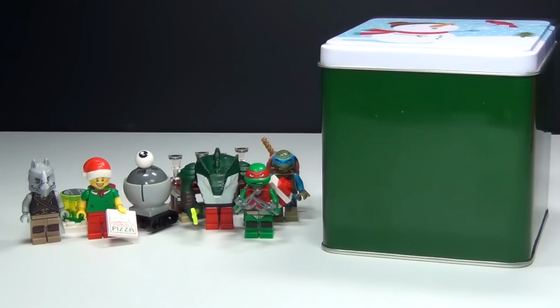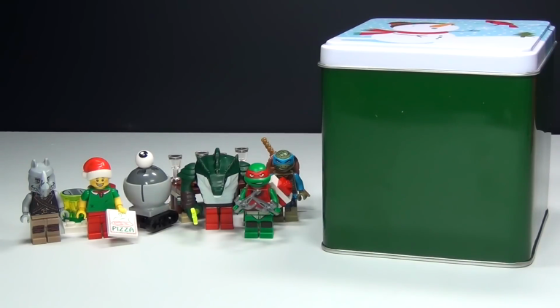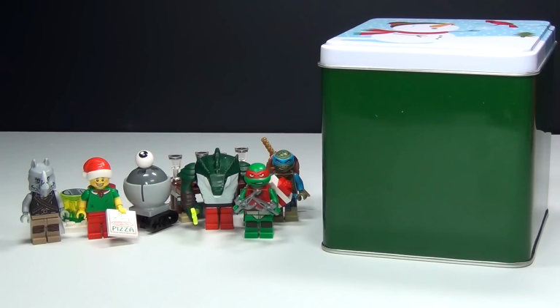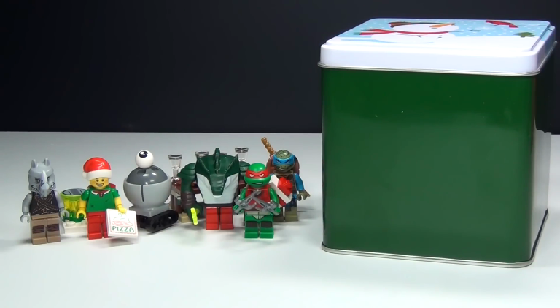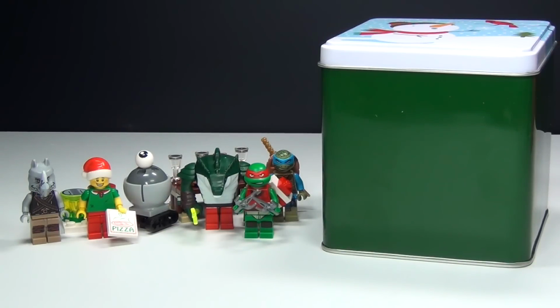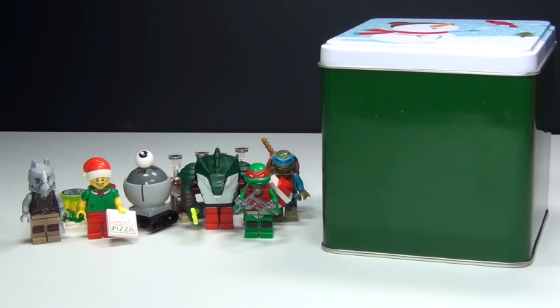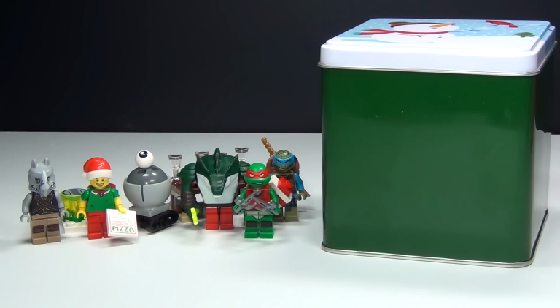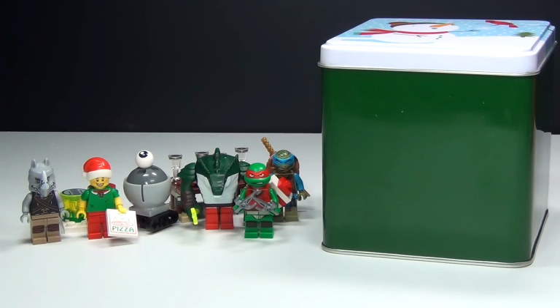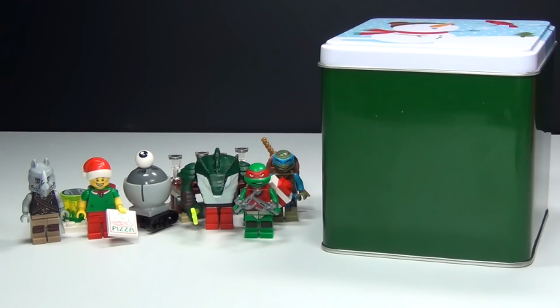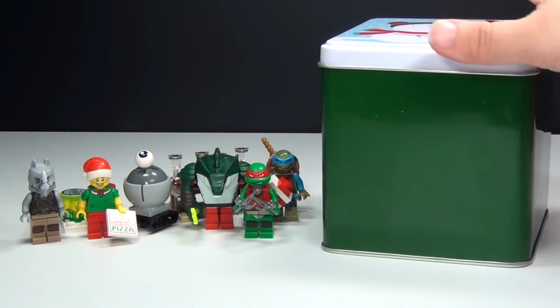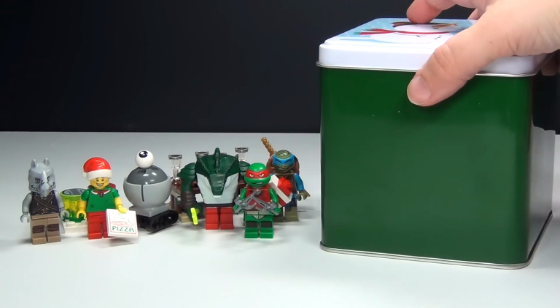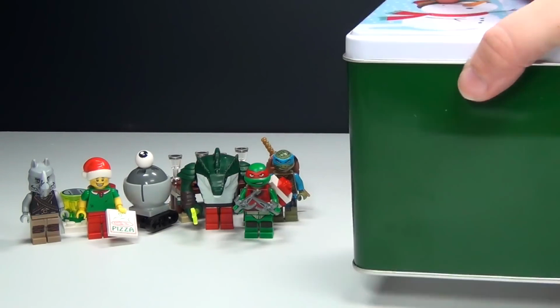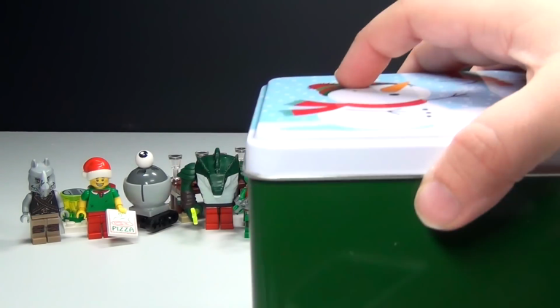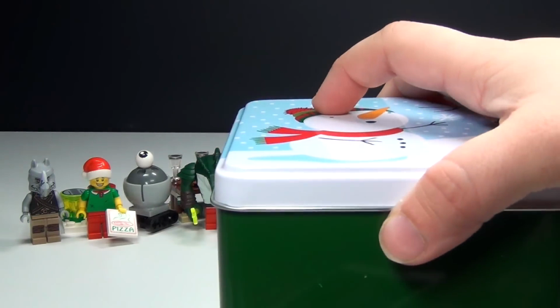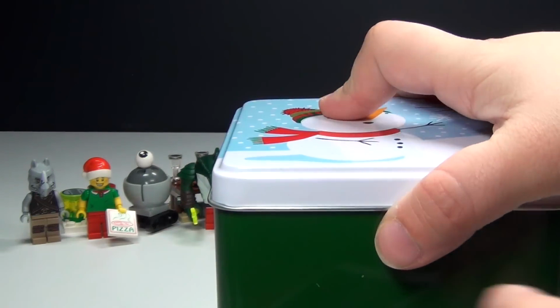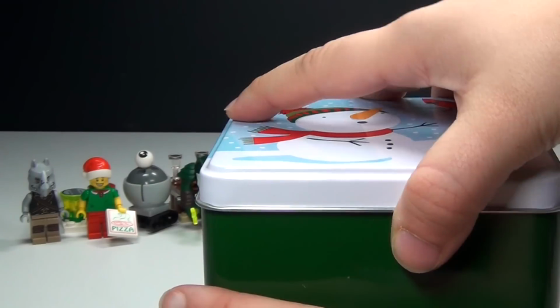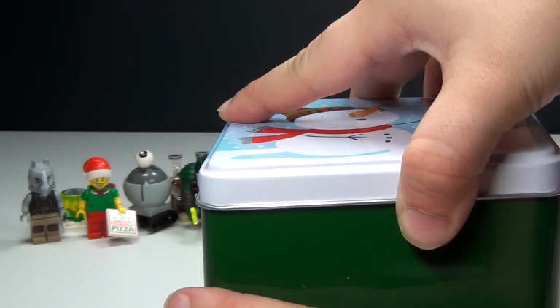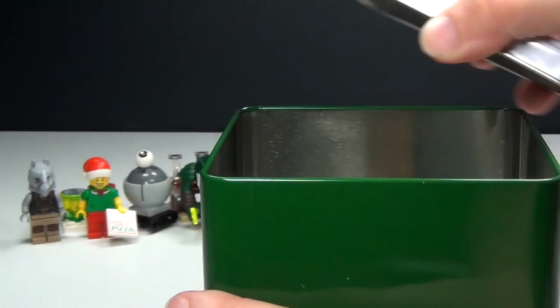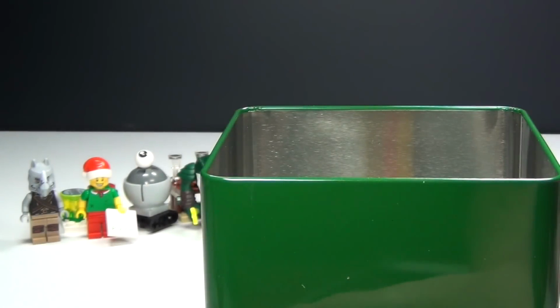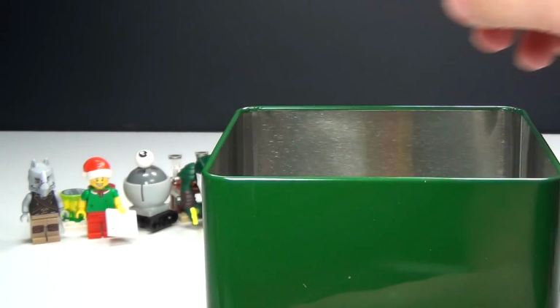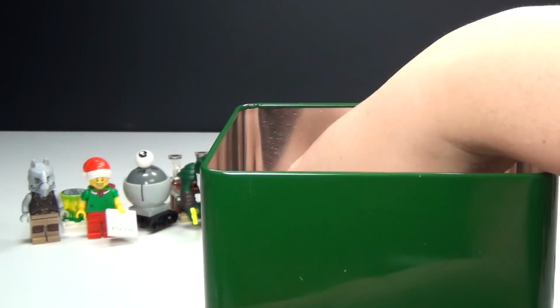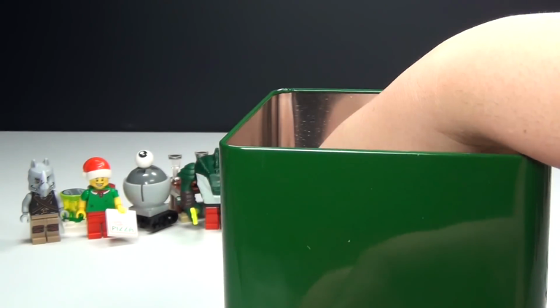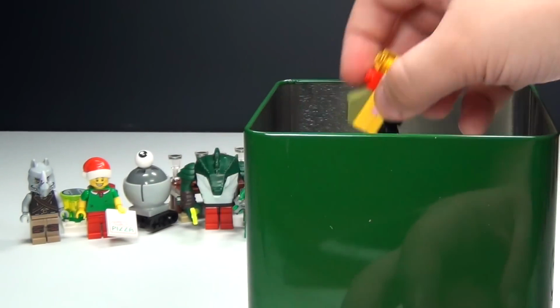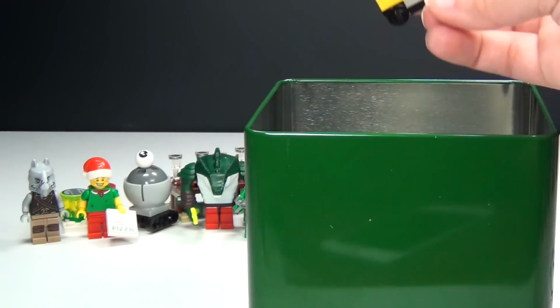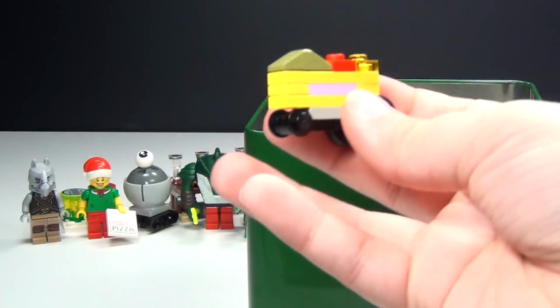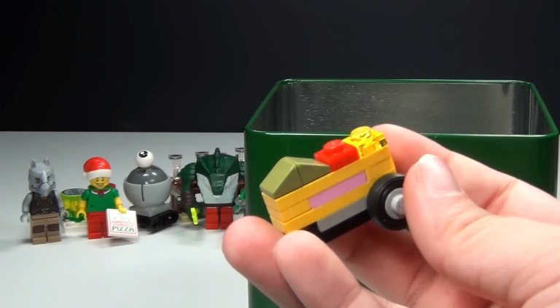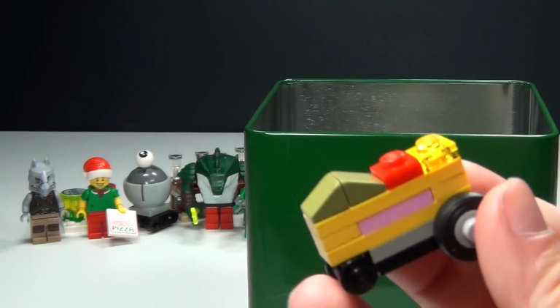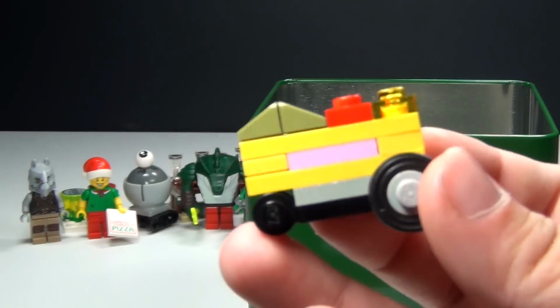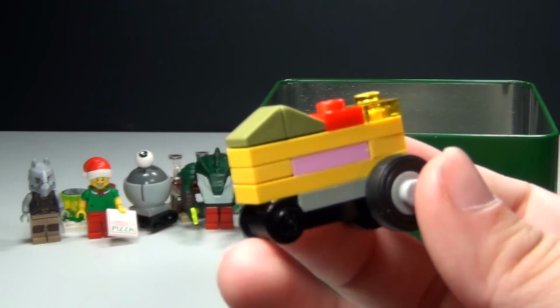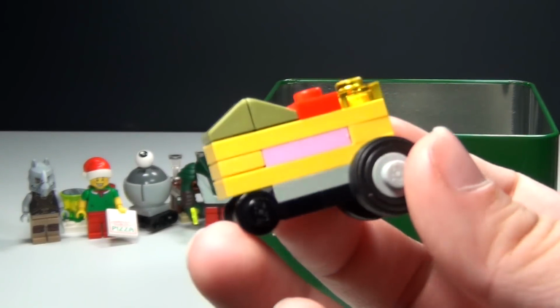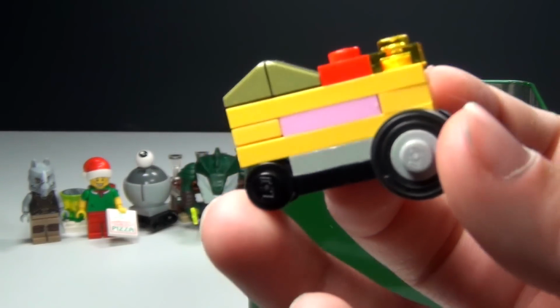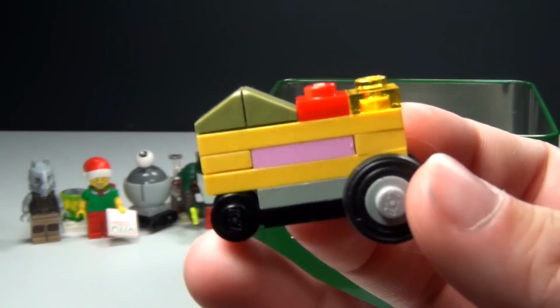Hey guys, Brick Queen back here again with day number 9 of my custom Lego Ninja Turtles Advent Calendar. I'm going to go ahead and show you what I have for today. It is a mini build of the Turtle Van or Shell Razor.